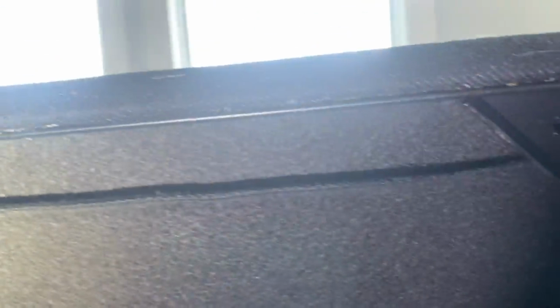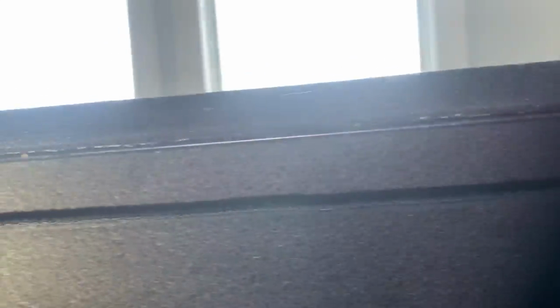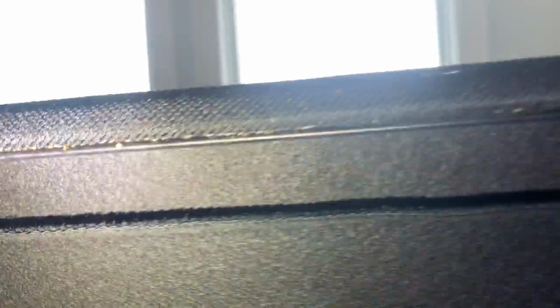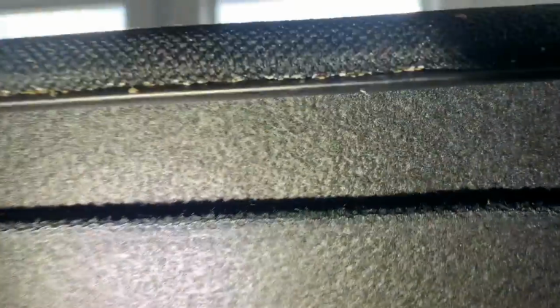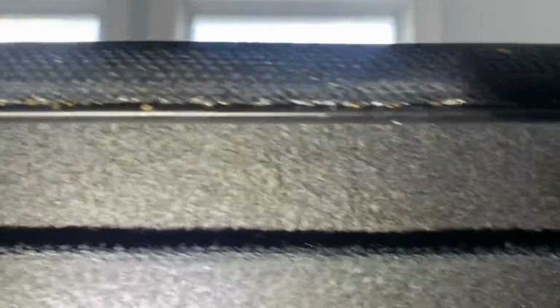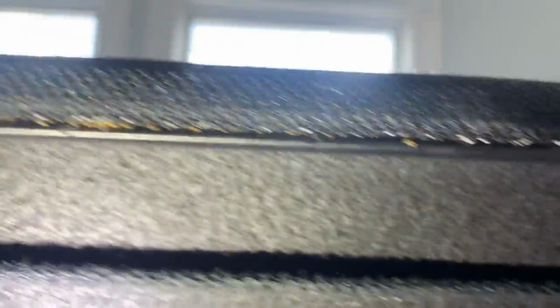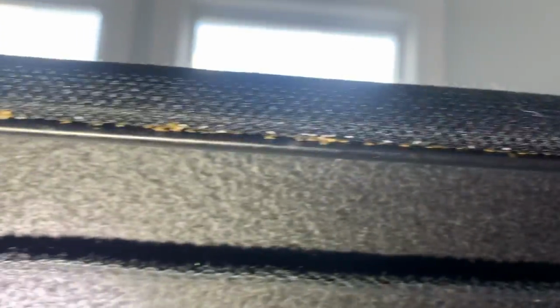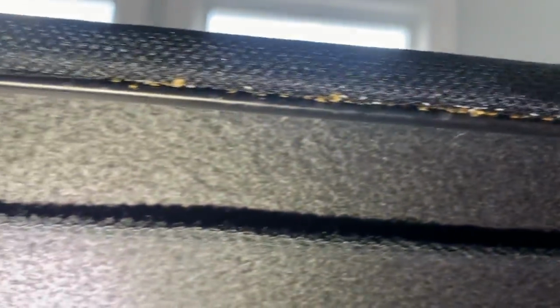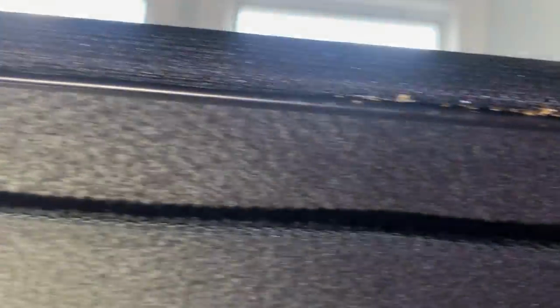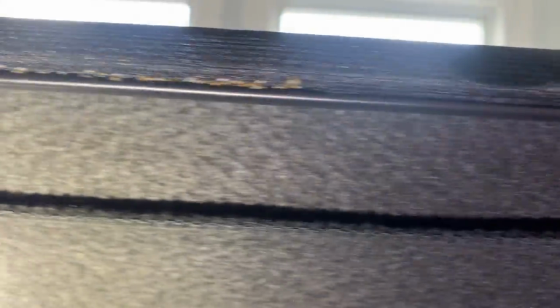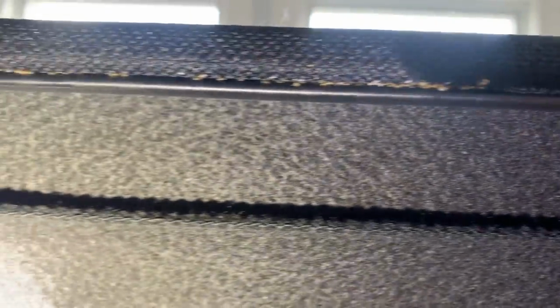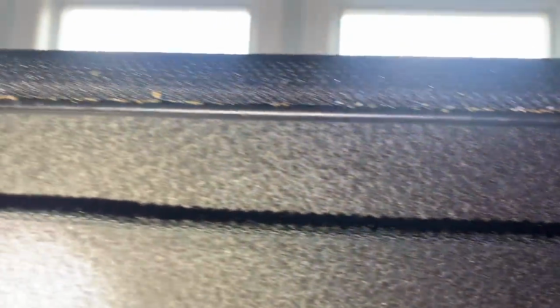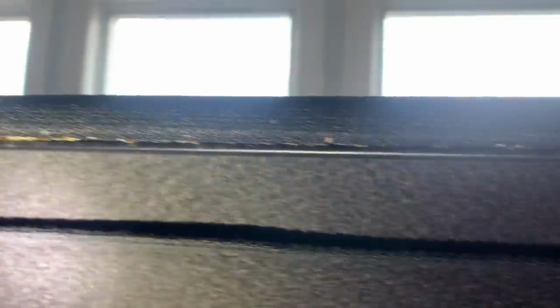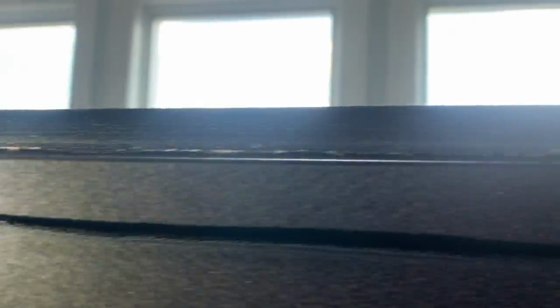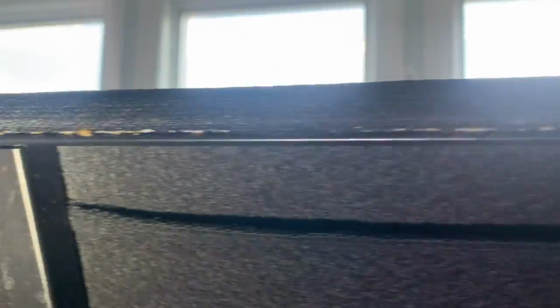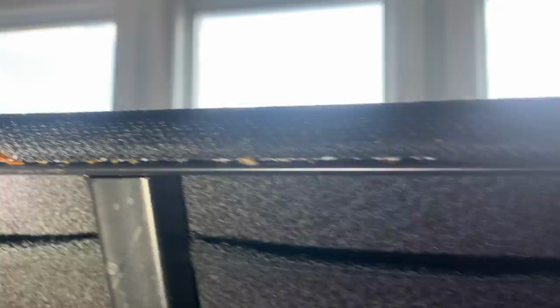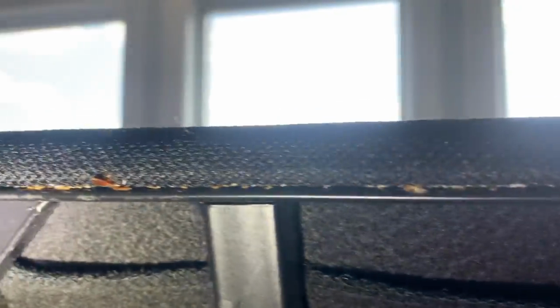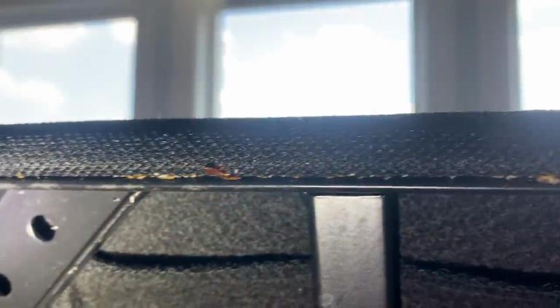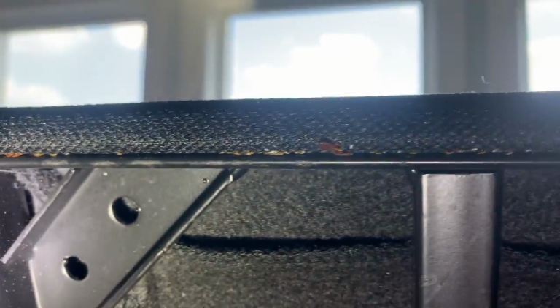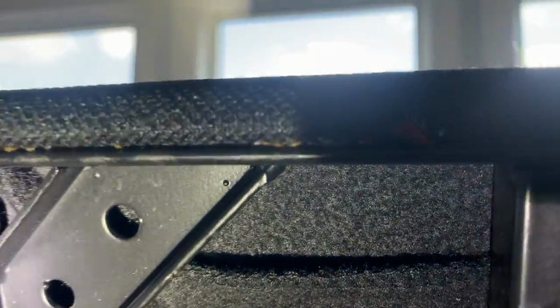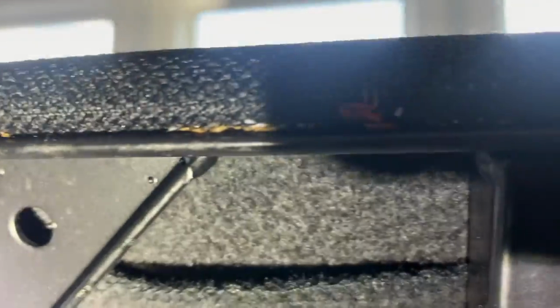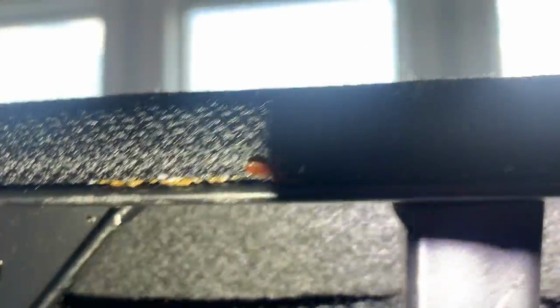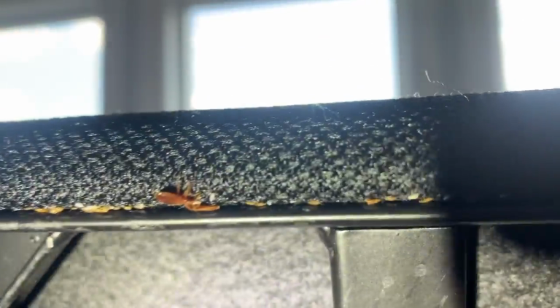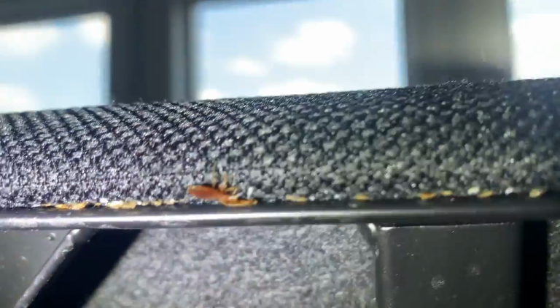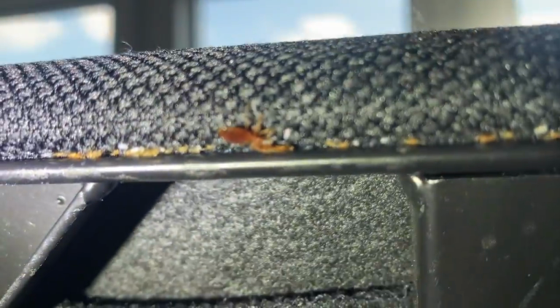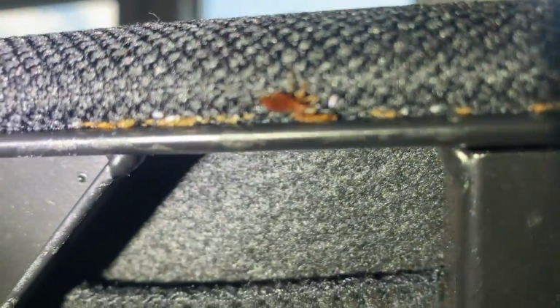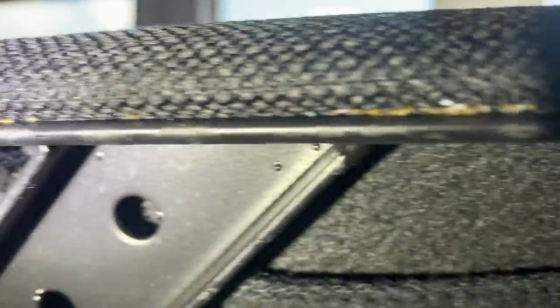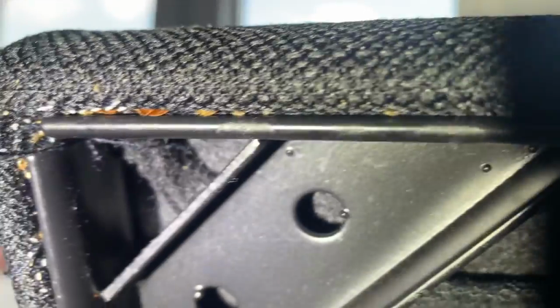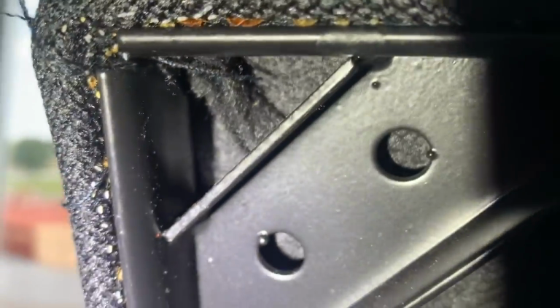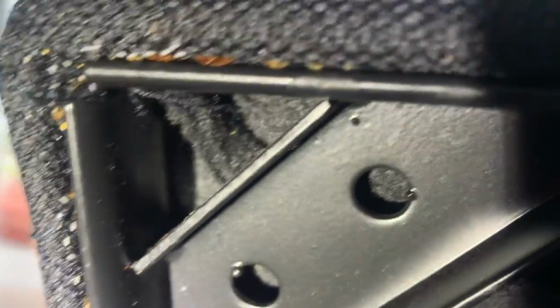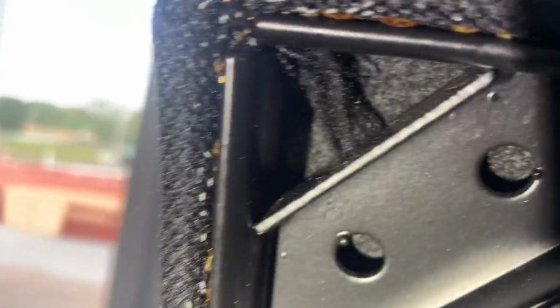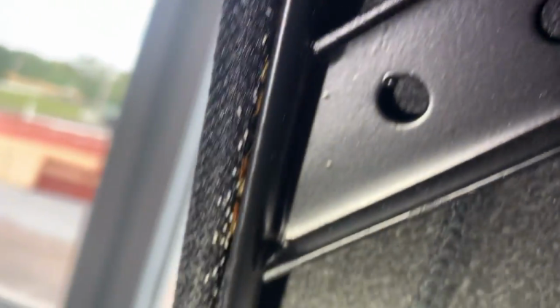Afterward, we're going to treat the bed frame and, at the owner's request, the entire room with a biopesticide application. This product creates a barrier that infects and exterminates the bed bugs over a short period of time.